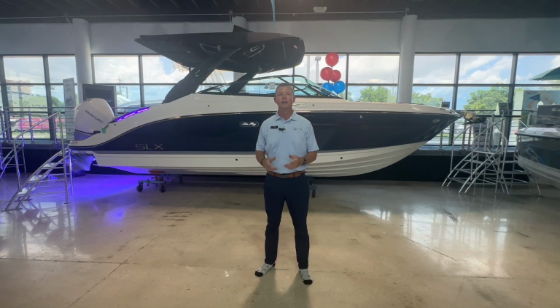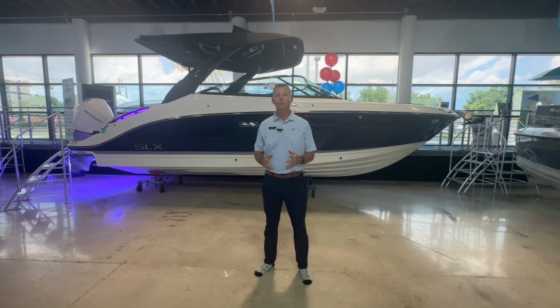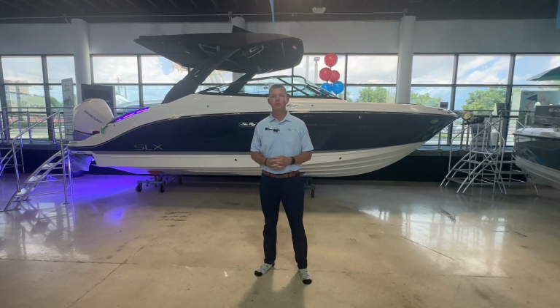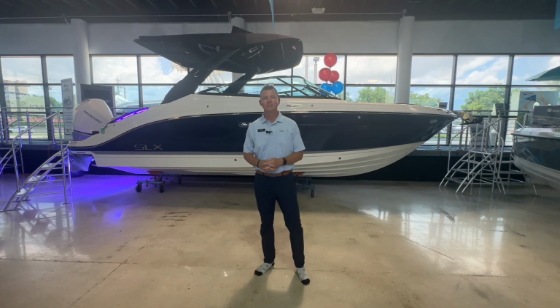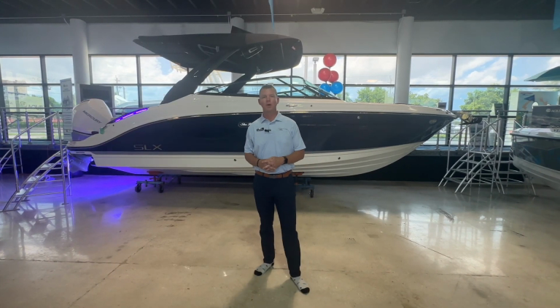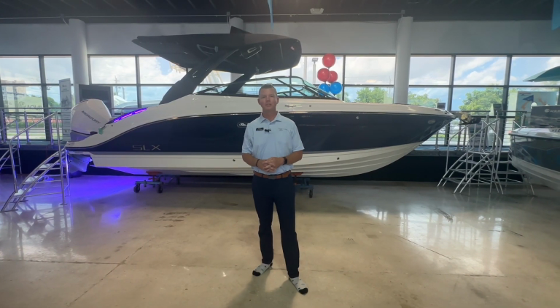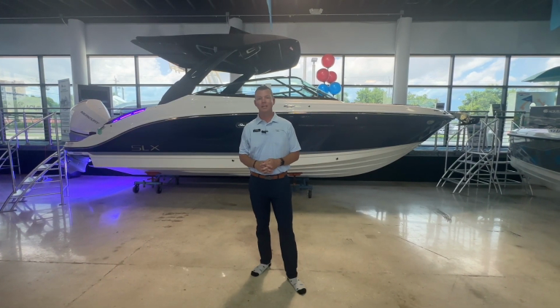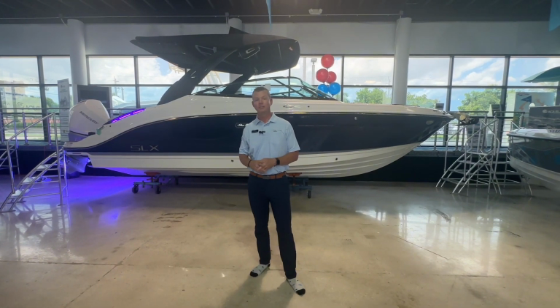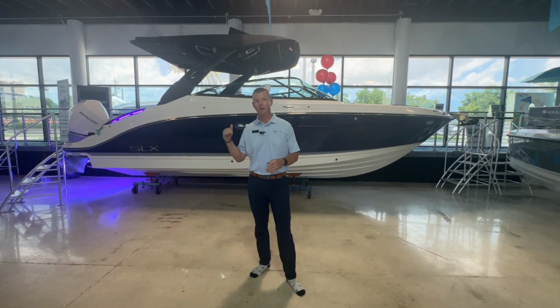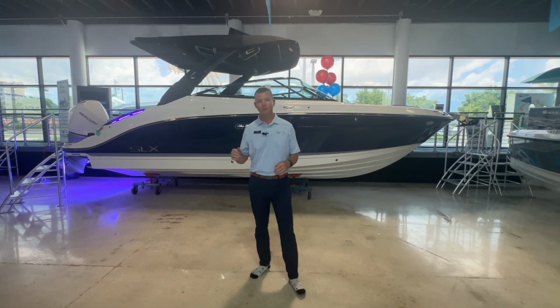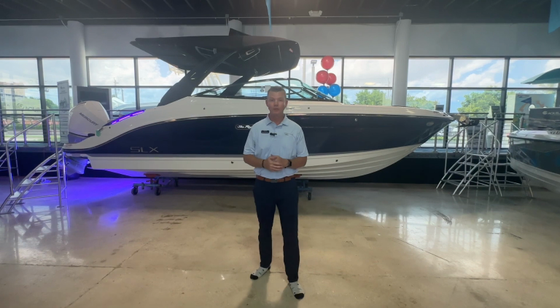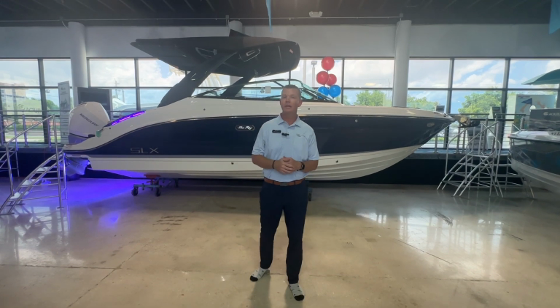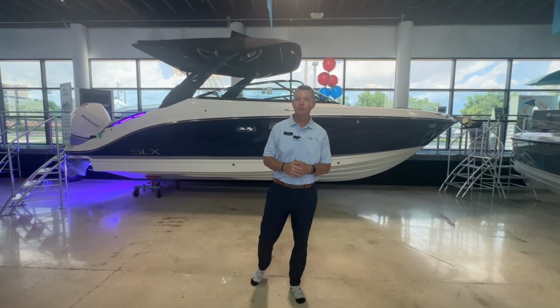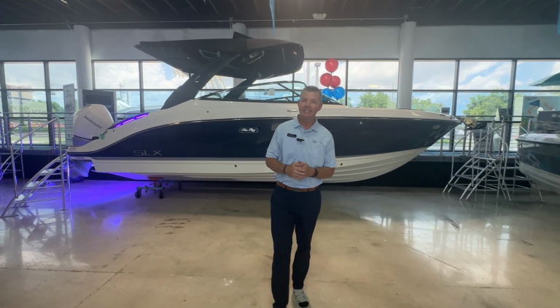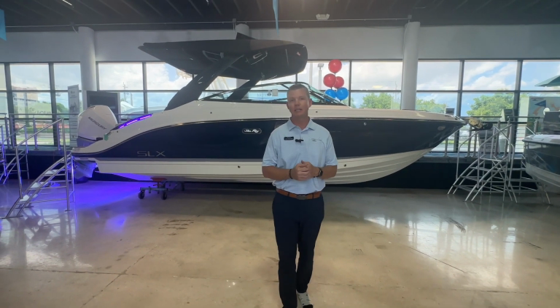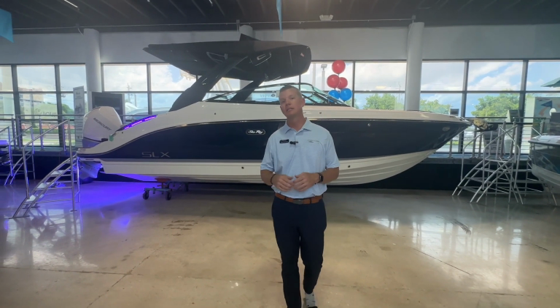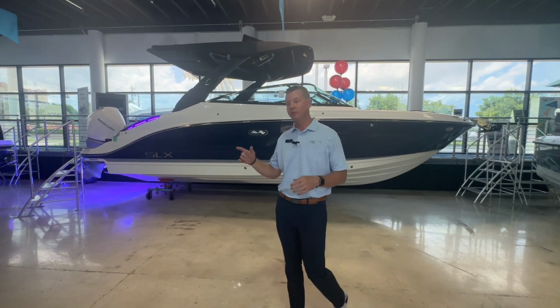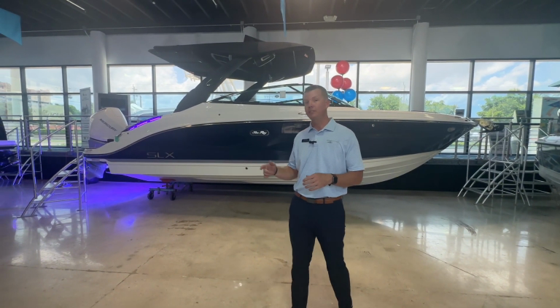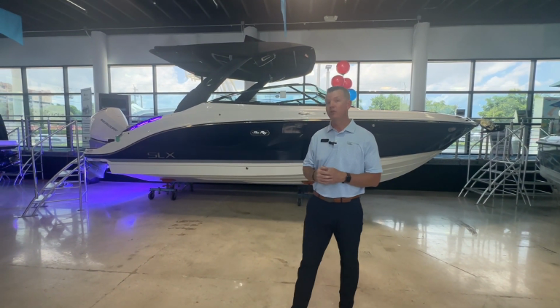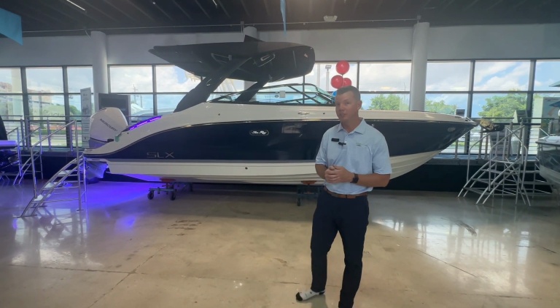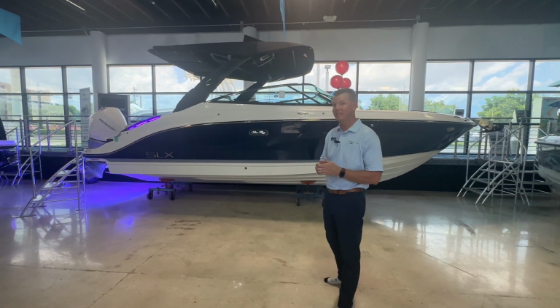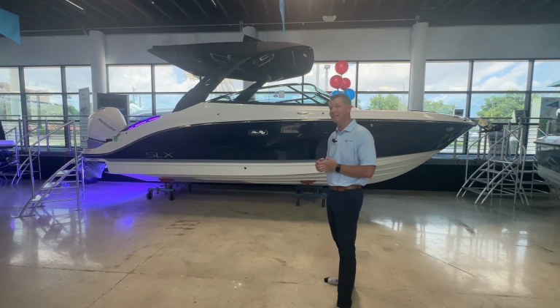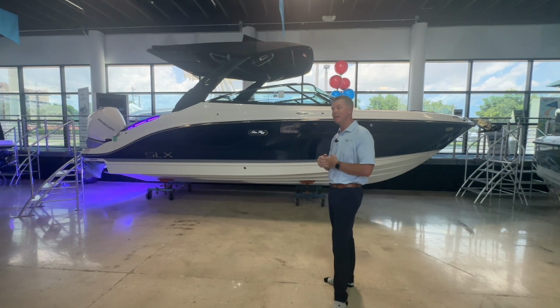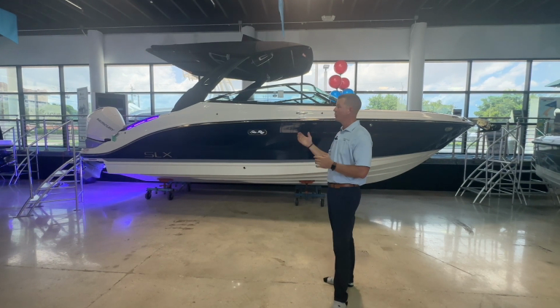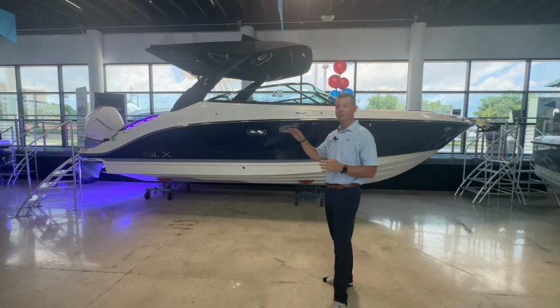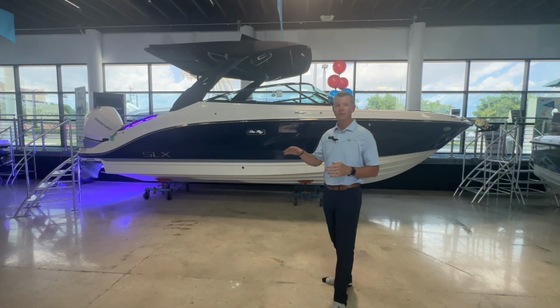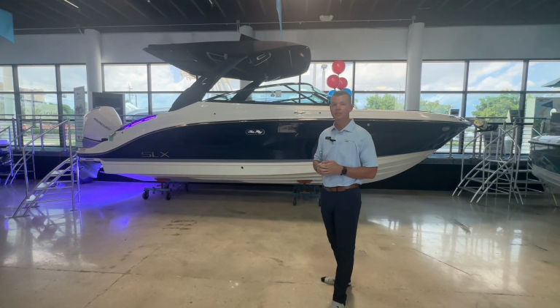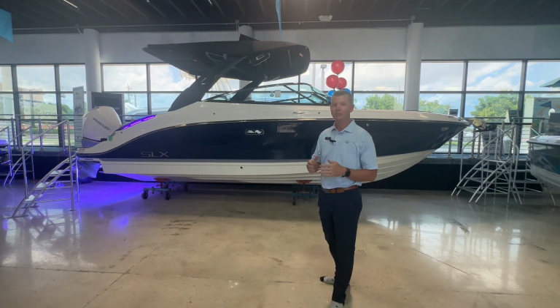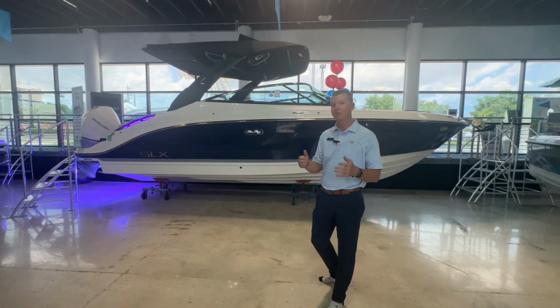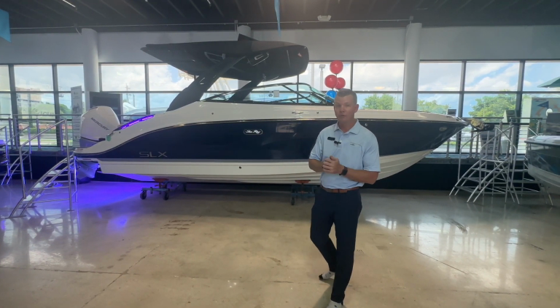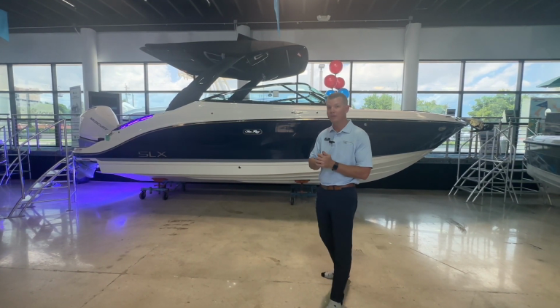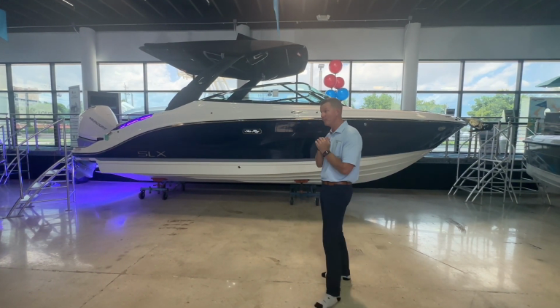Hello and welcome back to MarineMax here in Pompano Beach. My name is Chris and behind me is a brand new Sea Ray 260 SLX. The 260 is one of the newest additions to the SLX lineup. We're going to show you some of the features inside and why this is a perfect boat for you and your family.